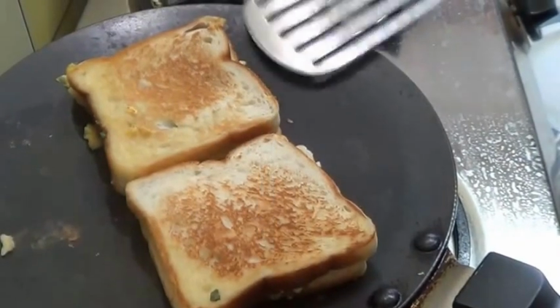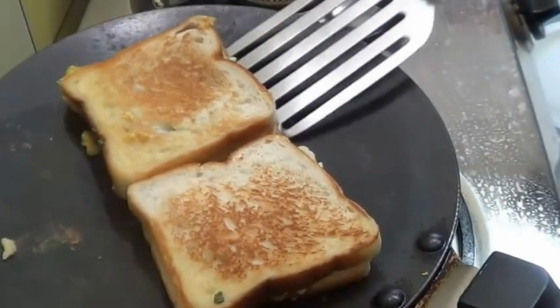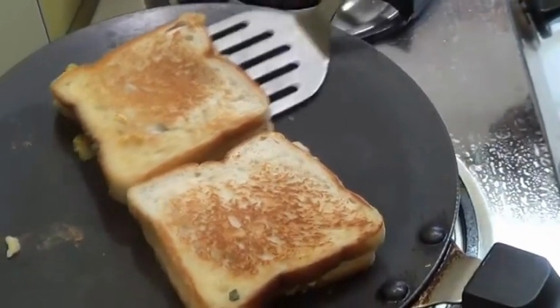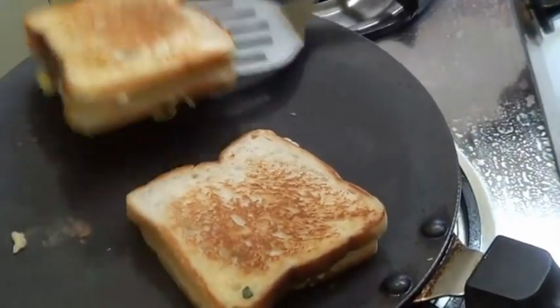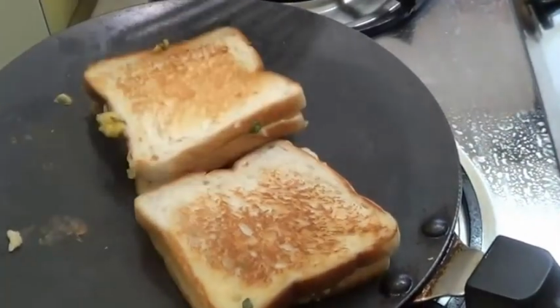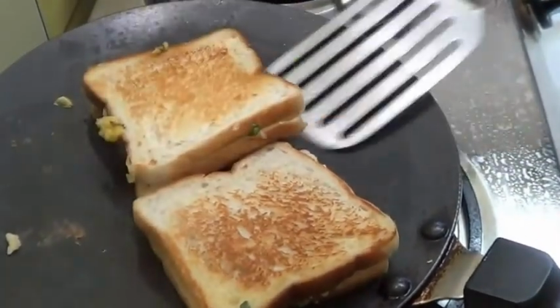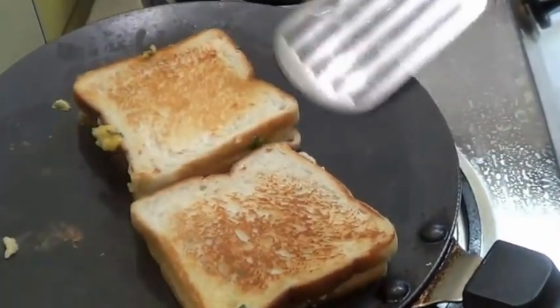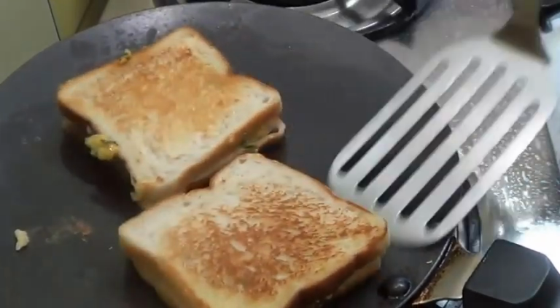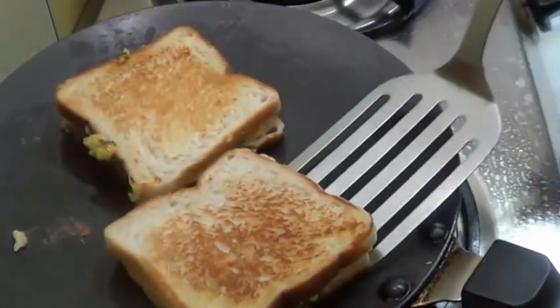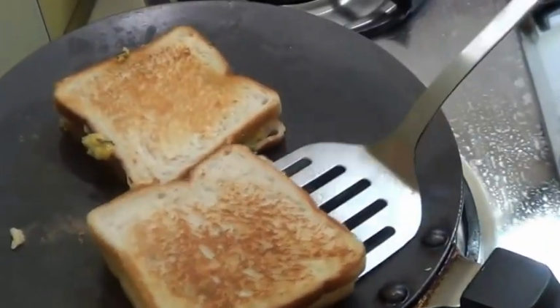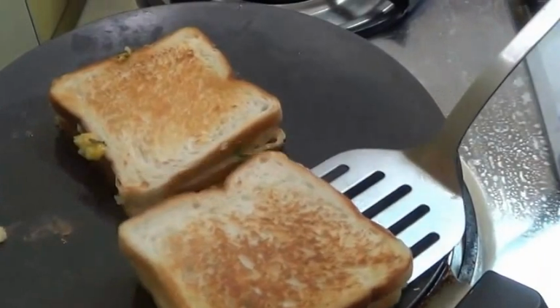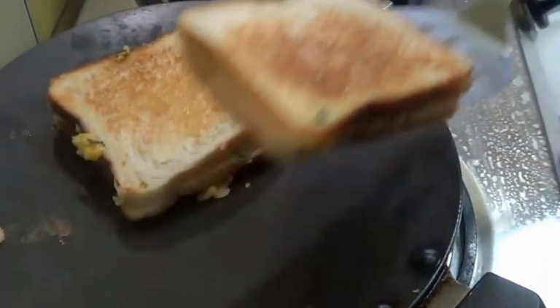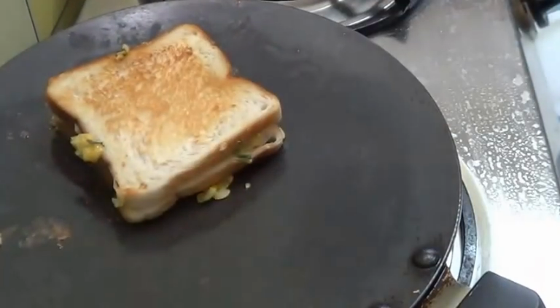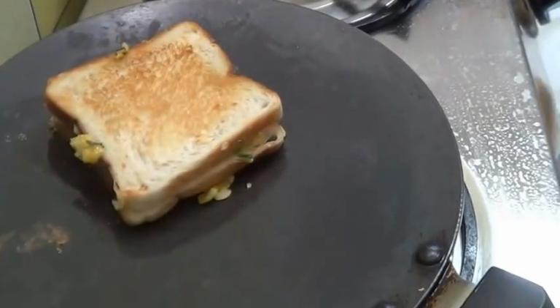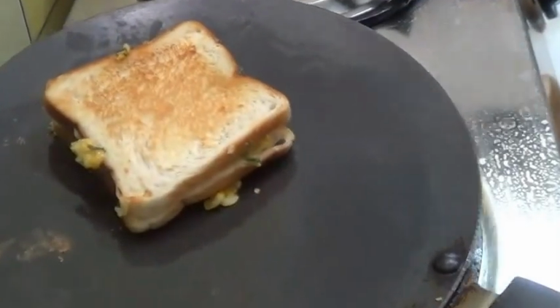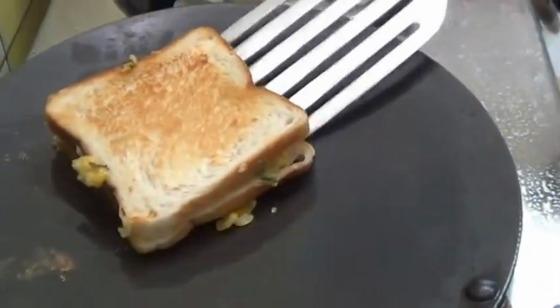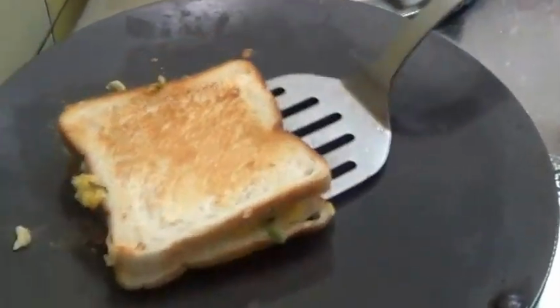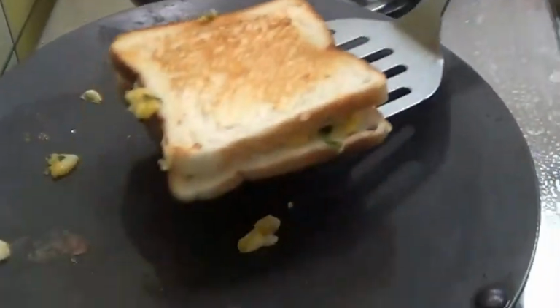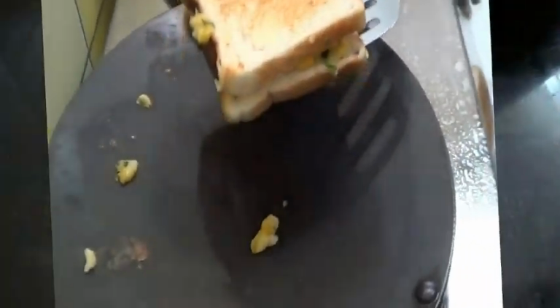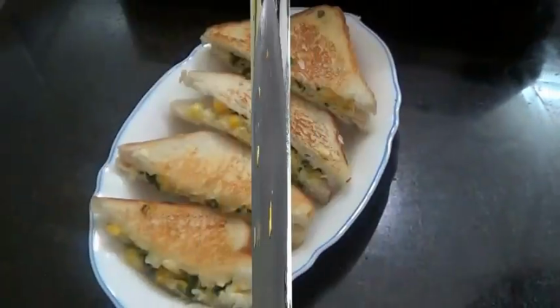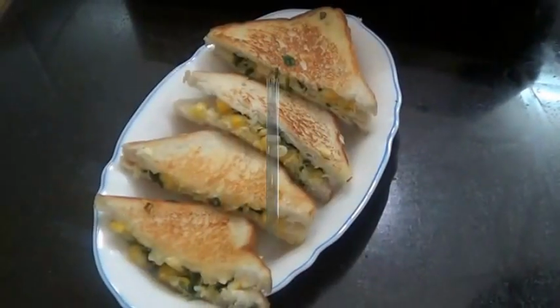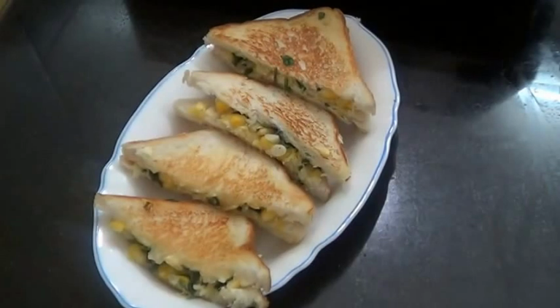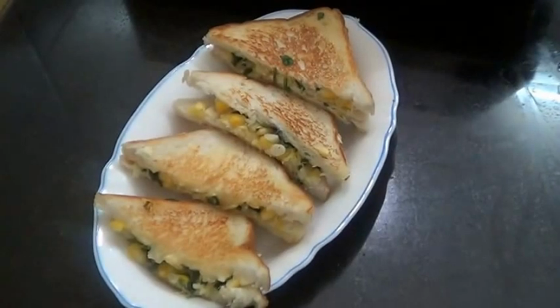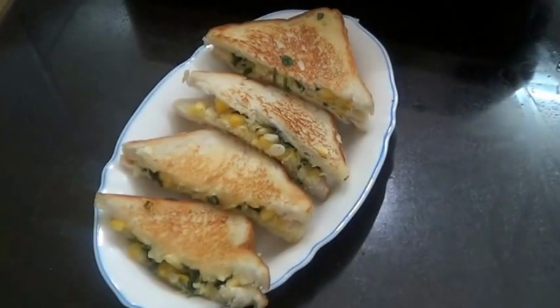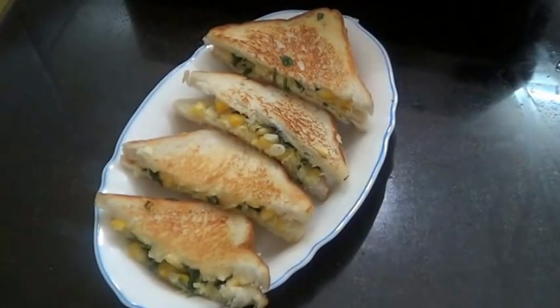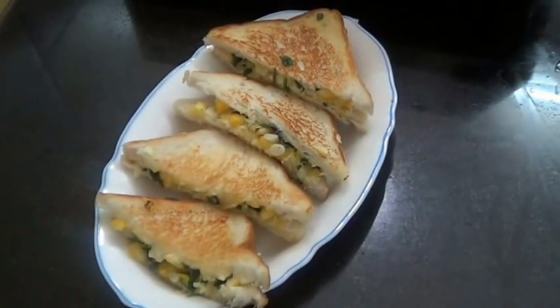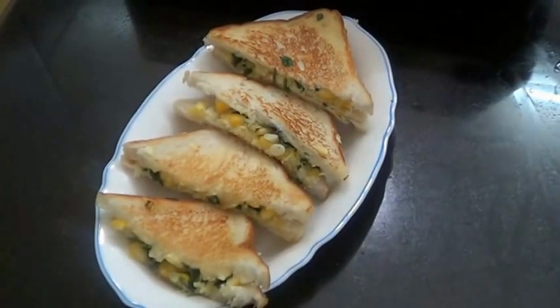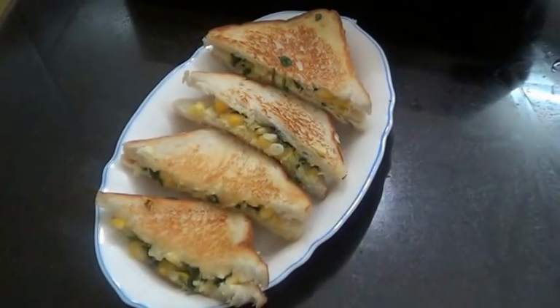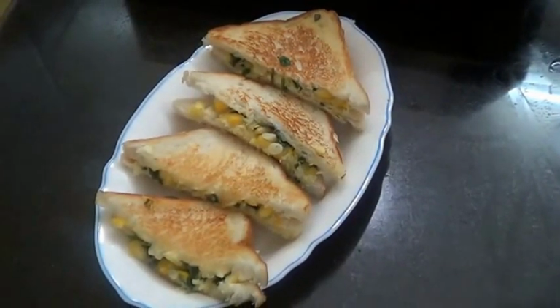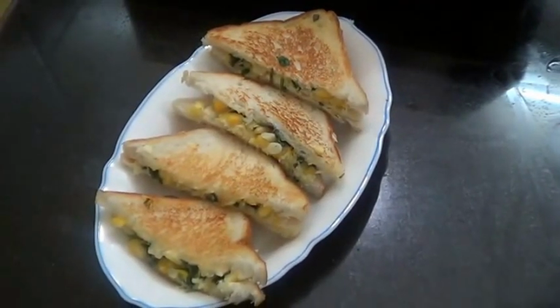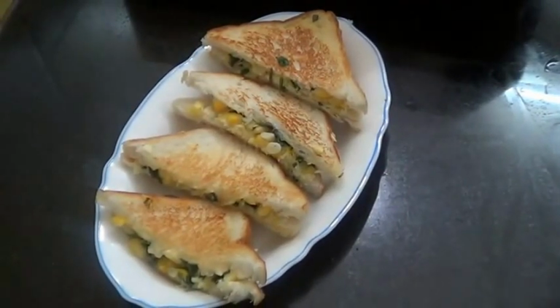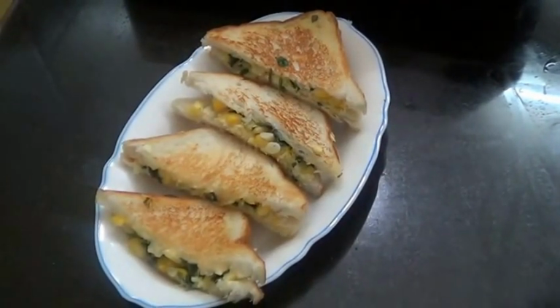This is ready. You can see it is cooked on both the sides, so I will remove this. Here our cheesy corn spinach toast is ready — you can see it is cooked on both sides.